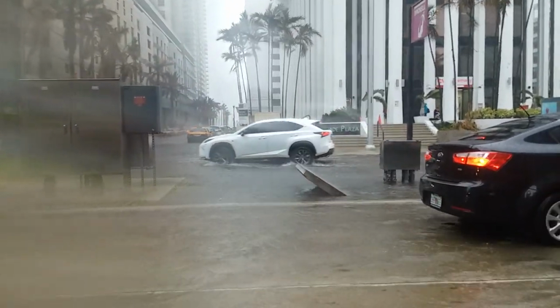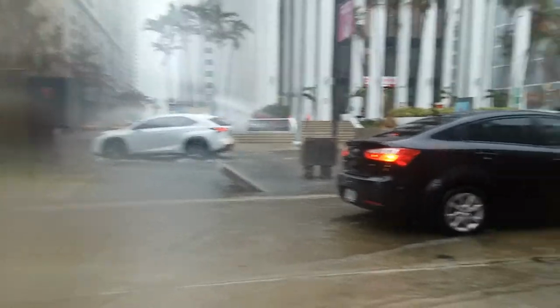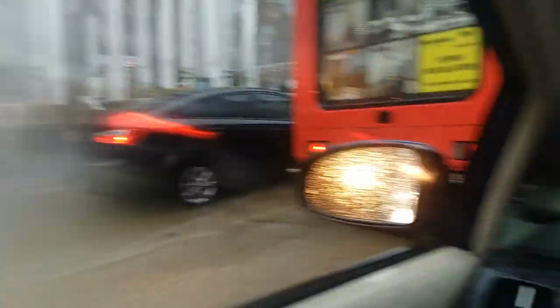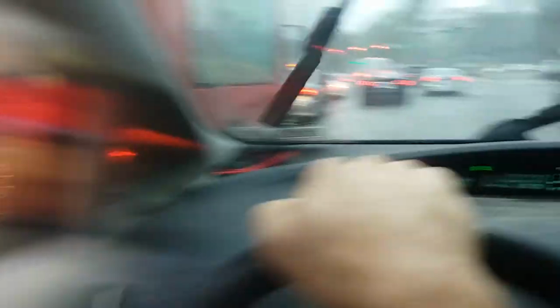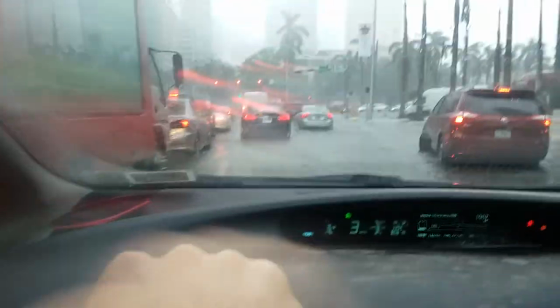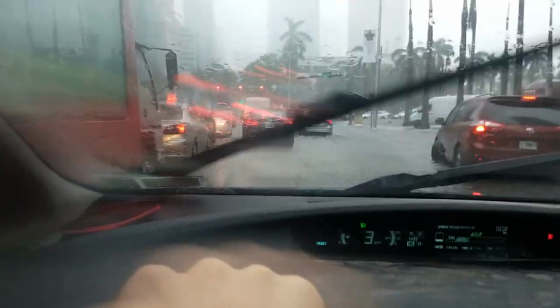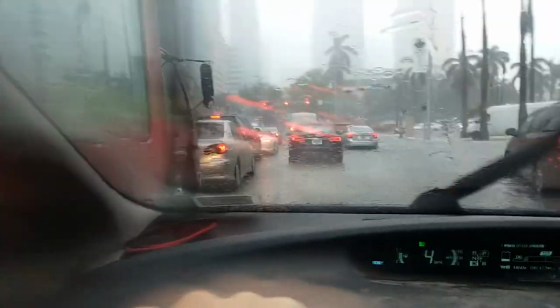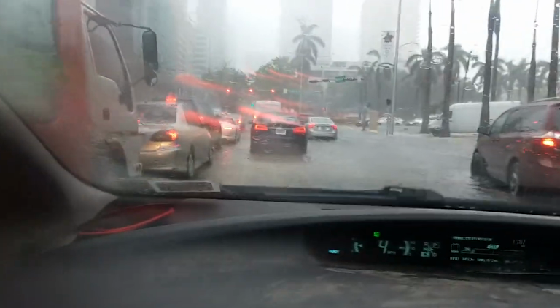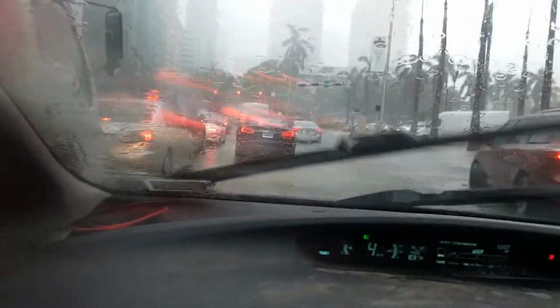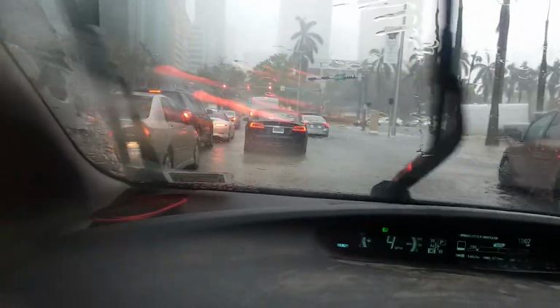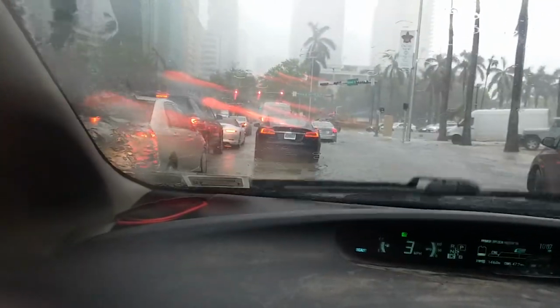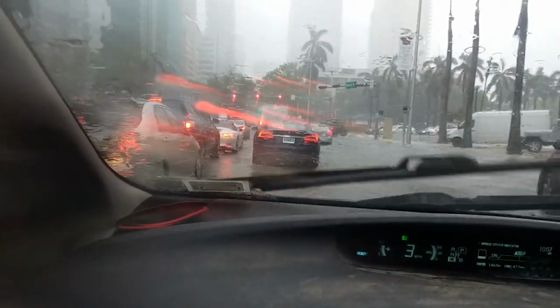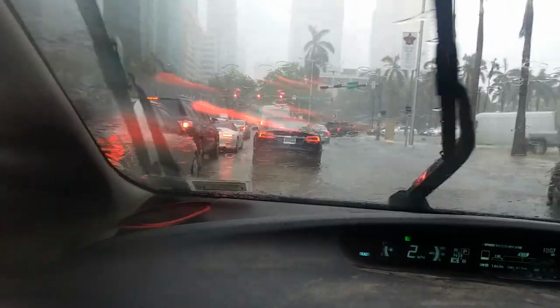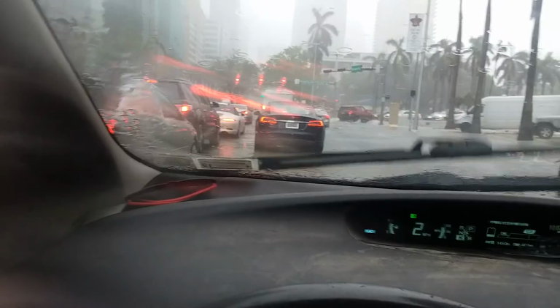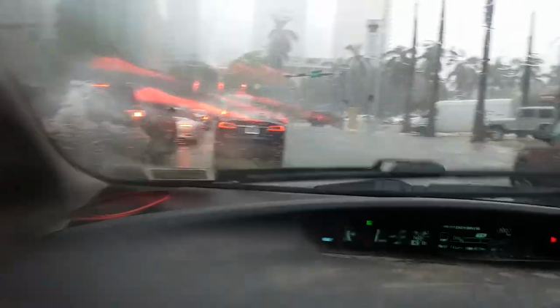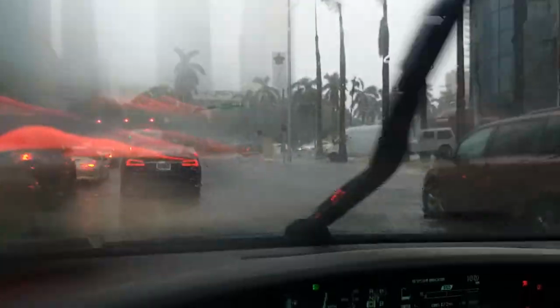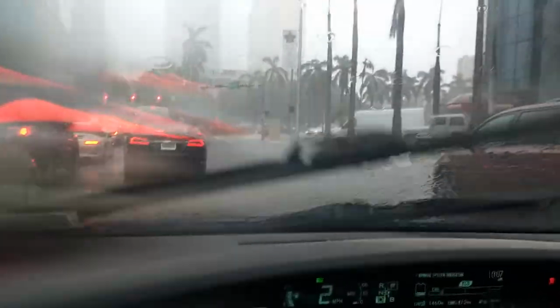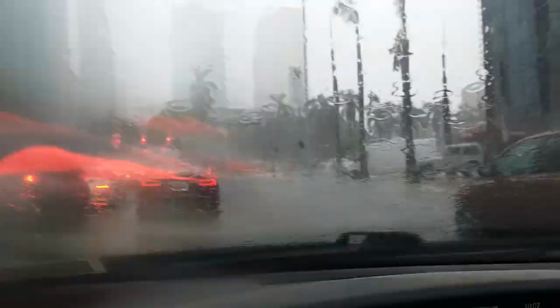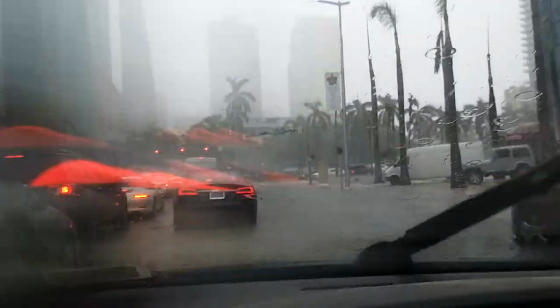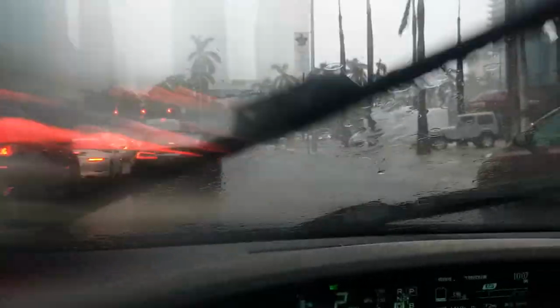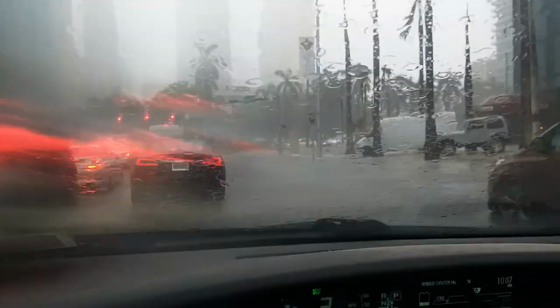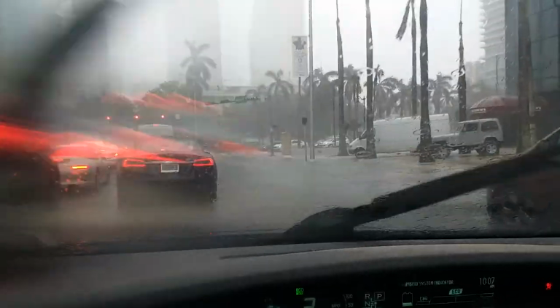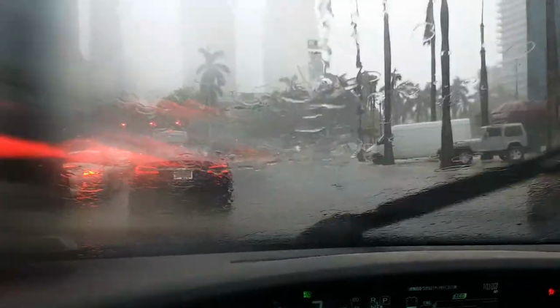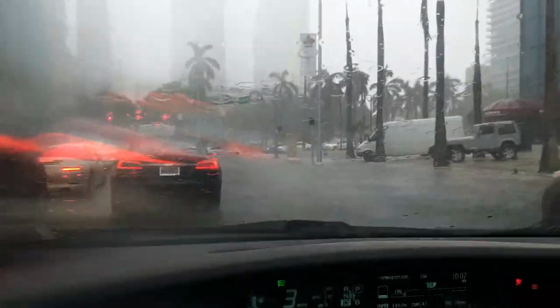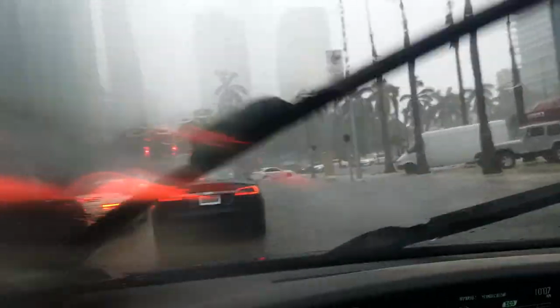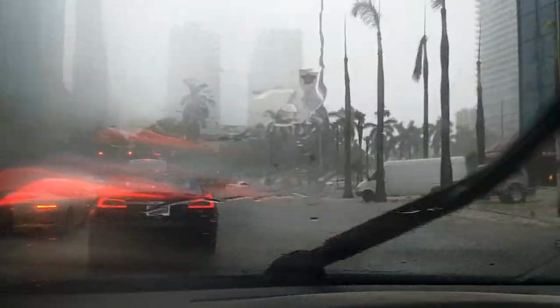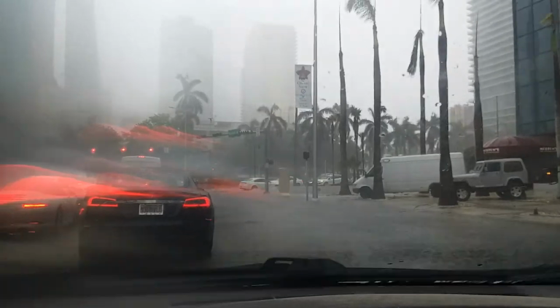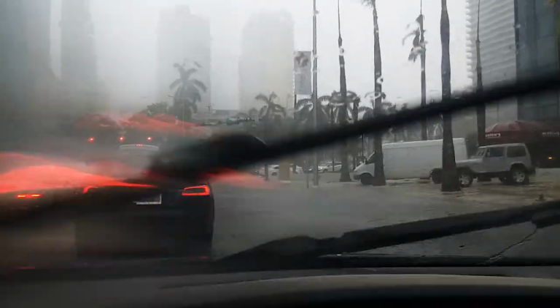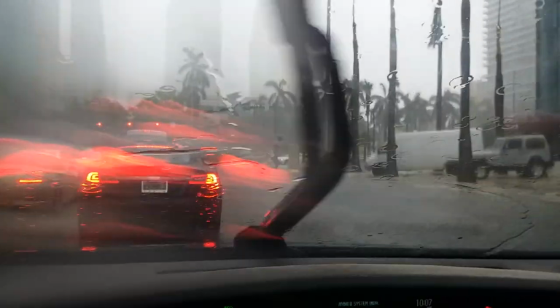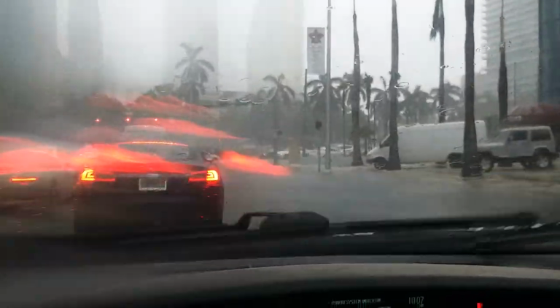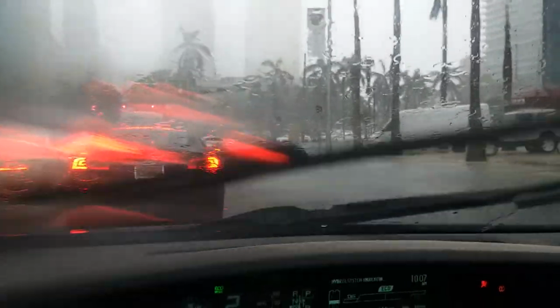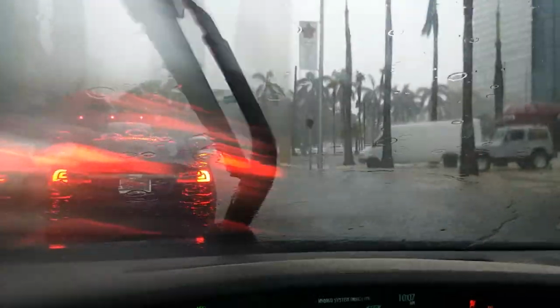This is the same spot where there are a lot of videos from Hurricane Irma where it flooded. That was a storm surge that was way higher than this. This is just a high tide — basically a king tide.